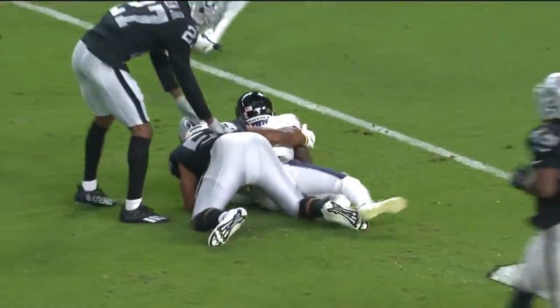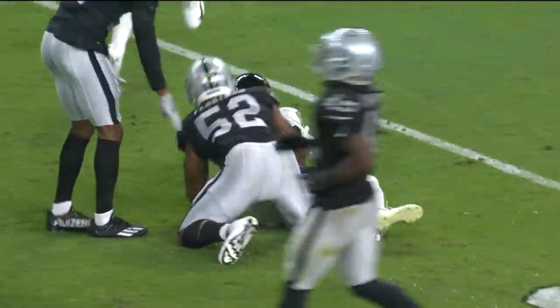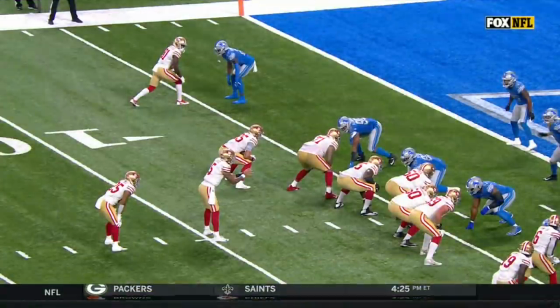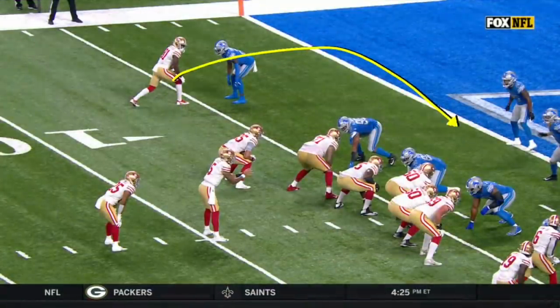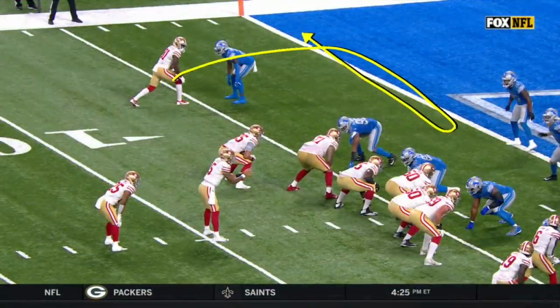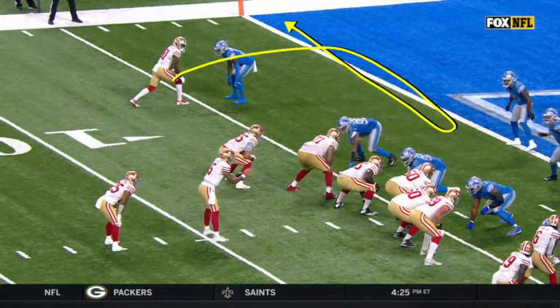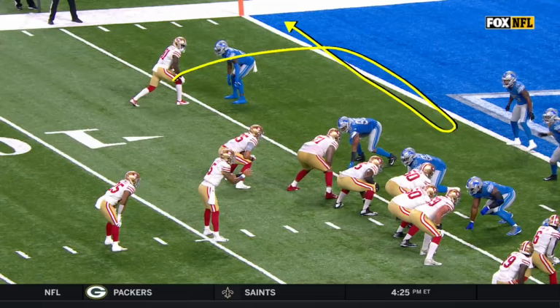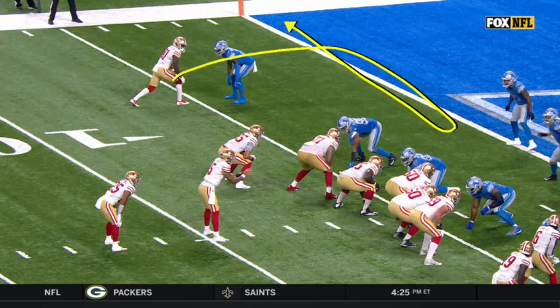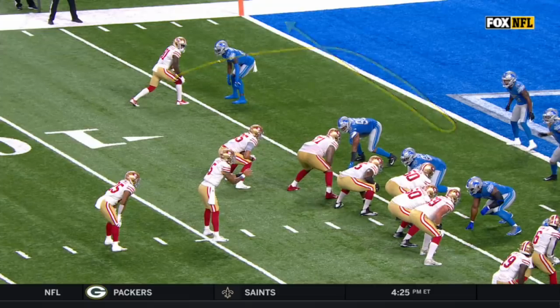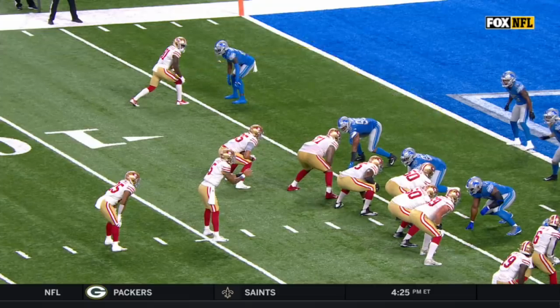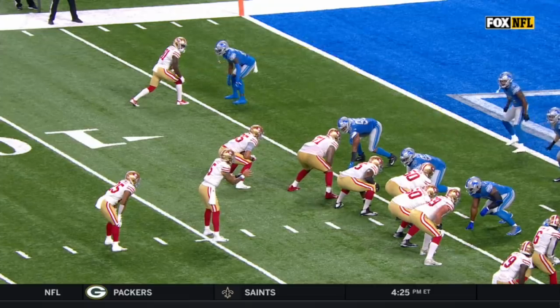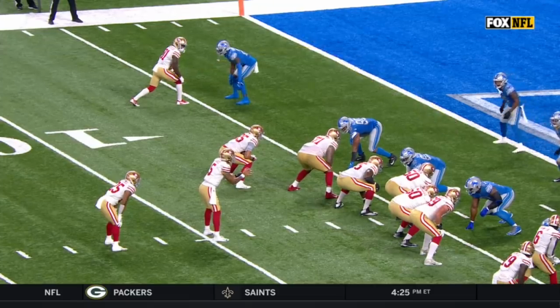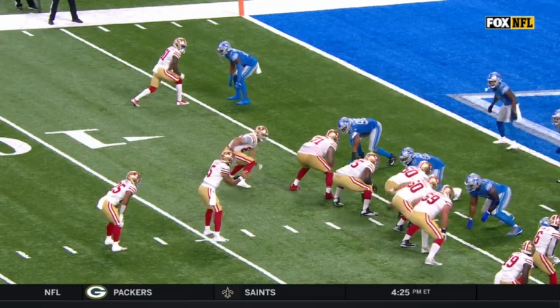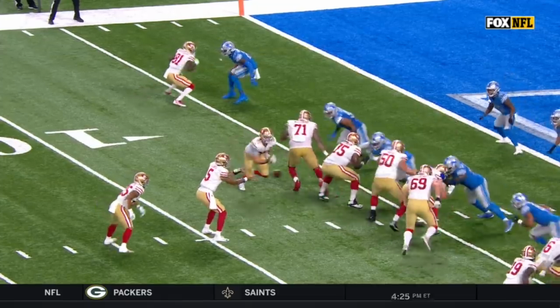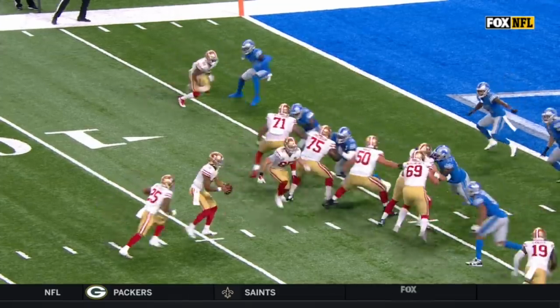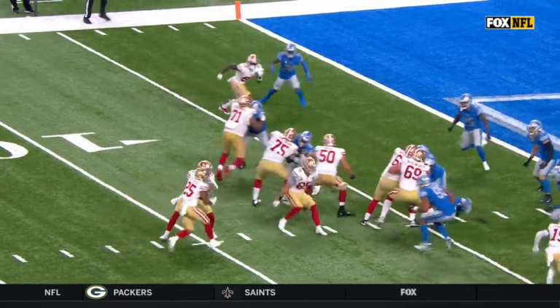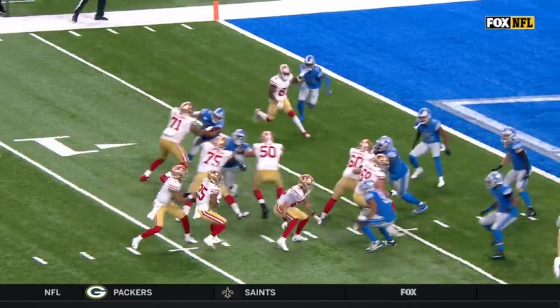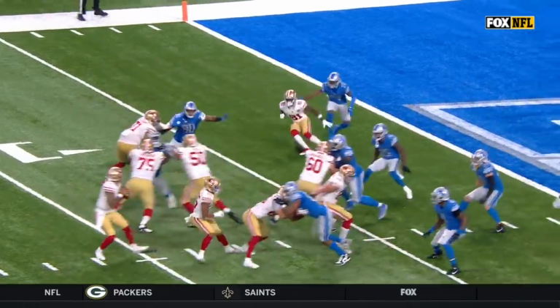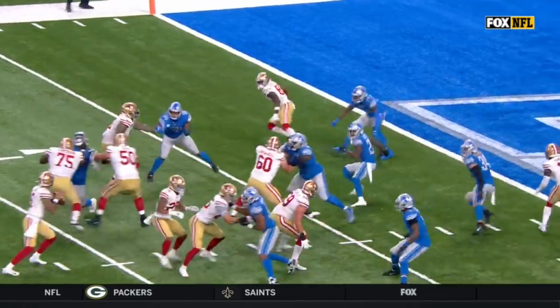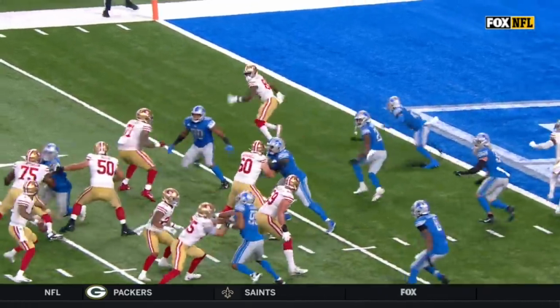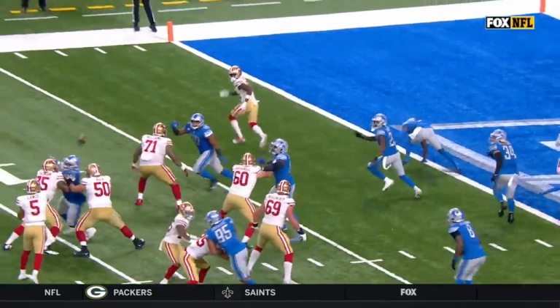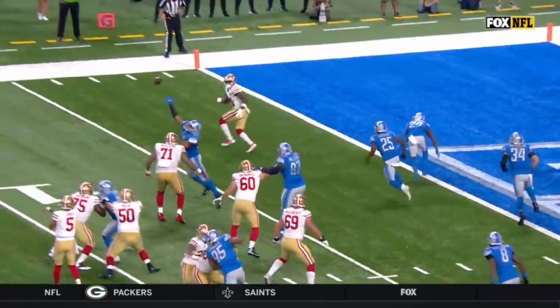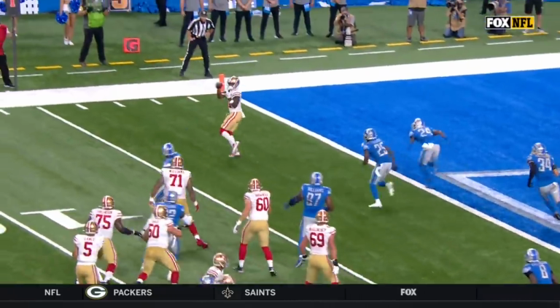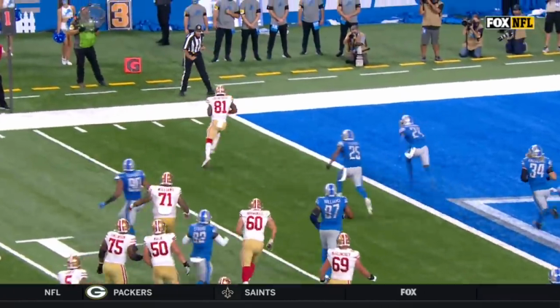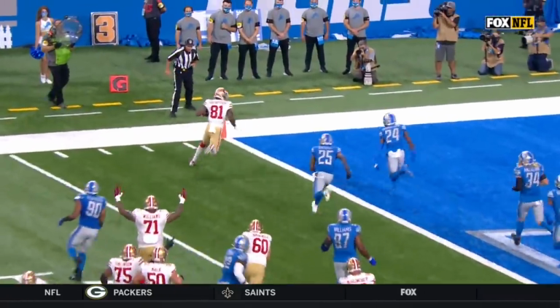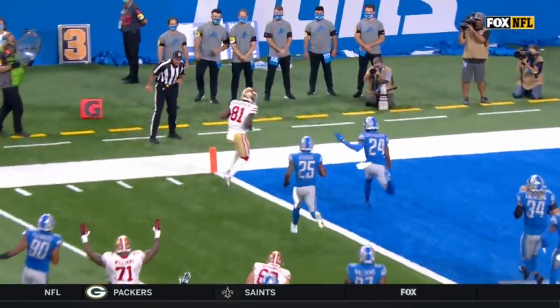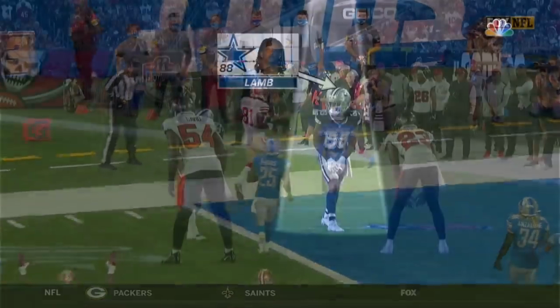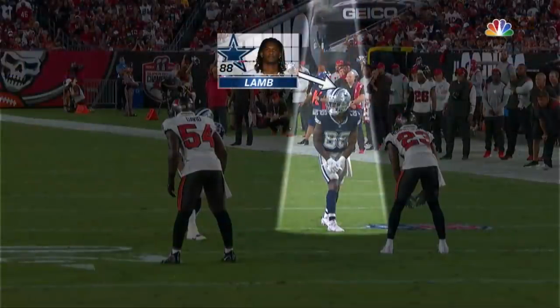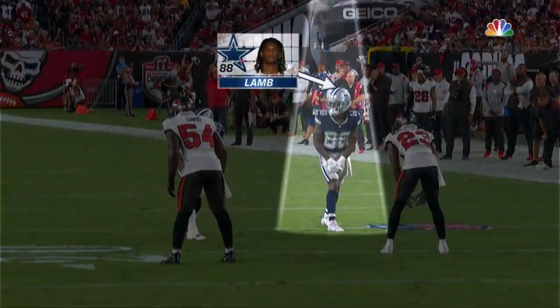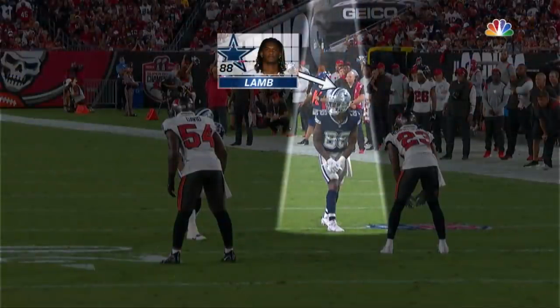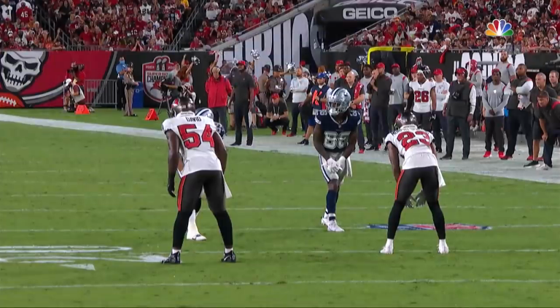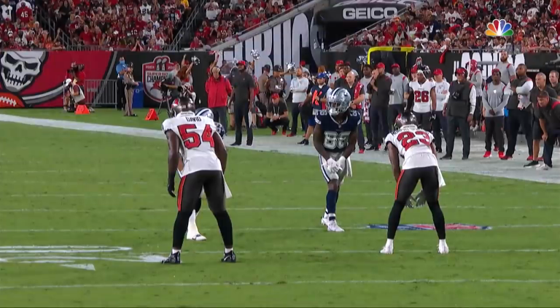Went right in and out on the defender. Watch him sell this inside slant route — bam, he got him with the eyes. Slammed on the brakes, left him in the dust. And an extra point away from tying the game.